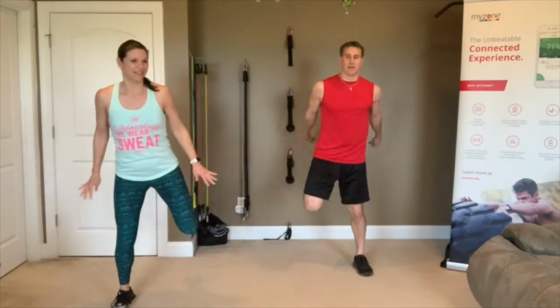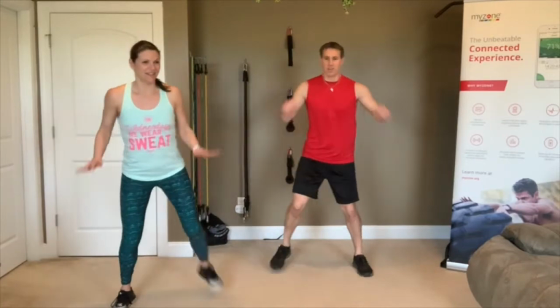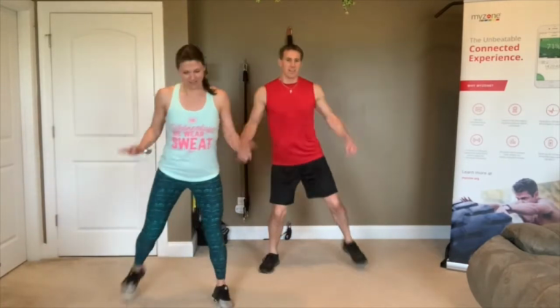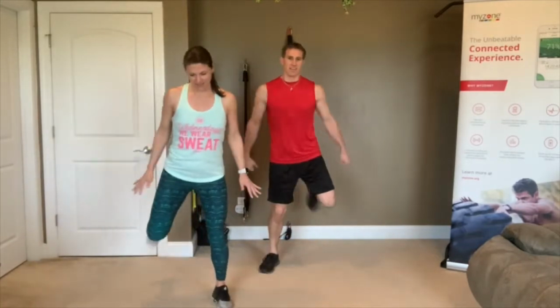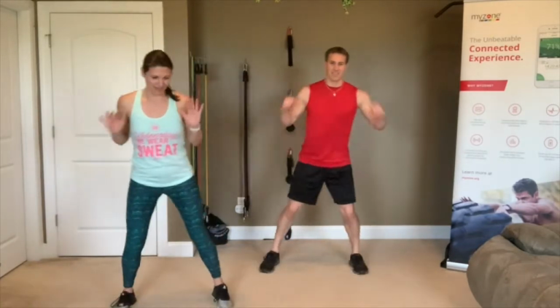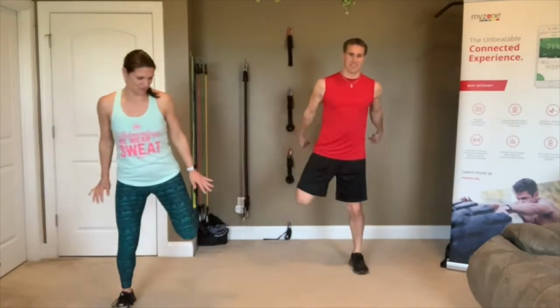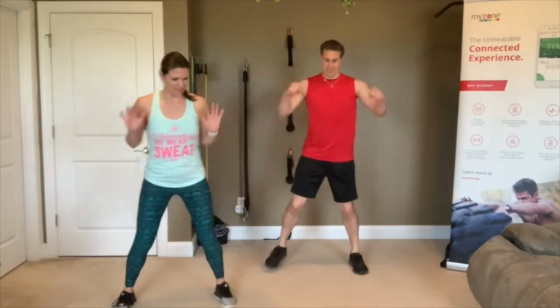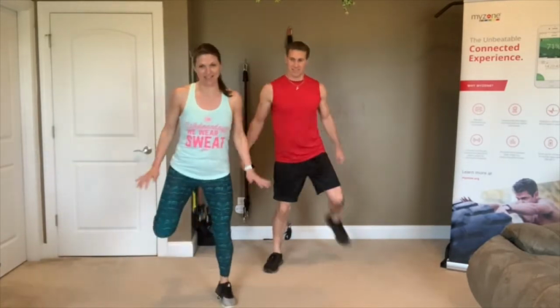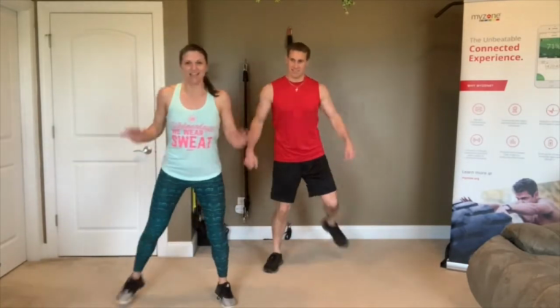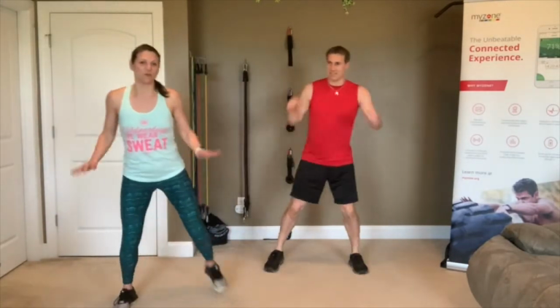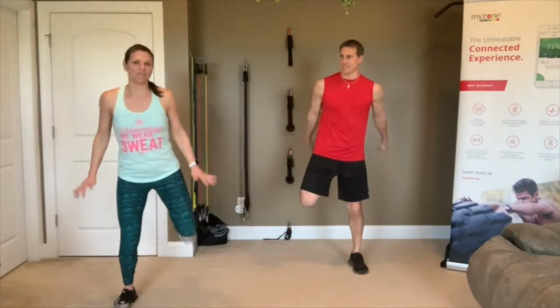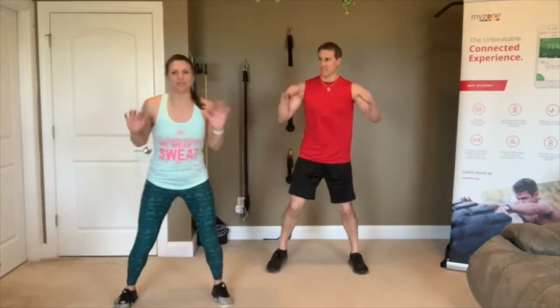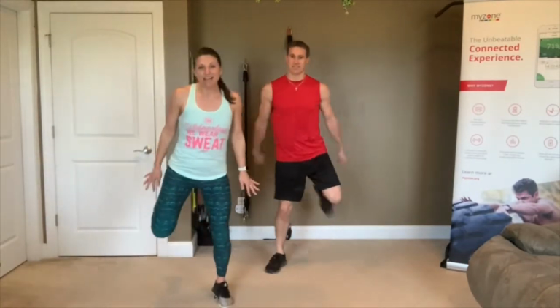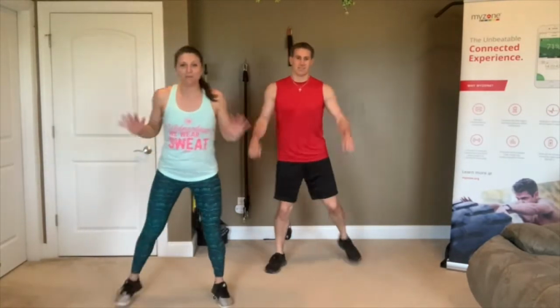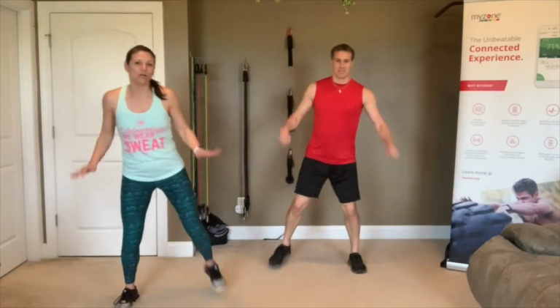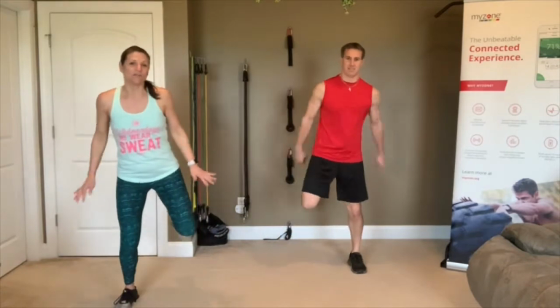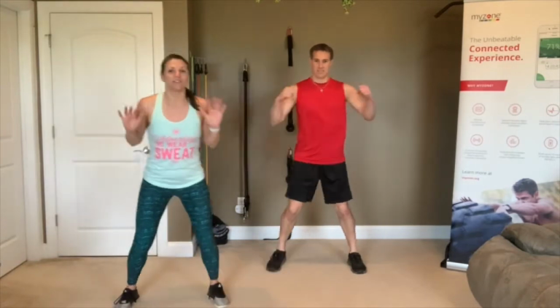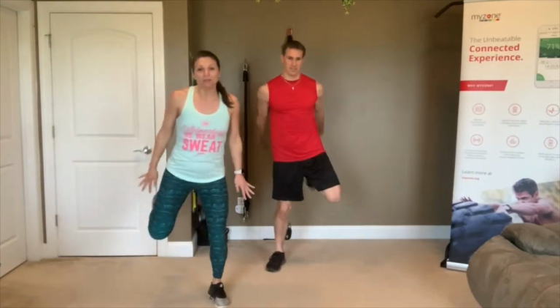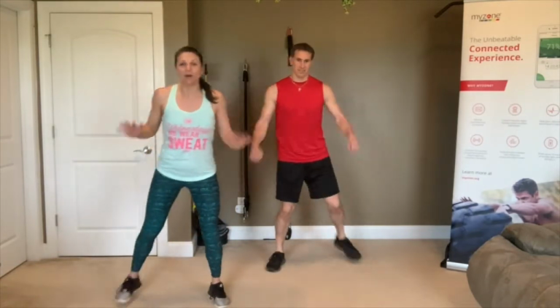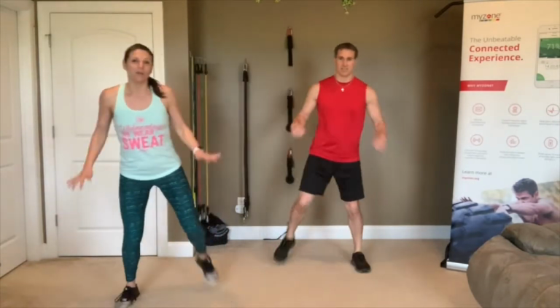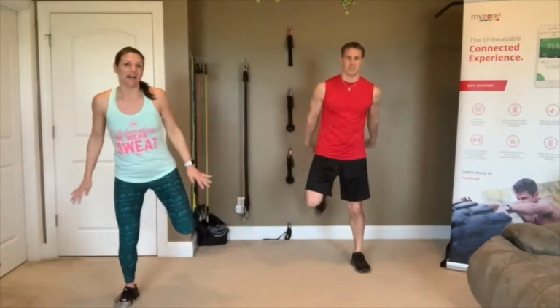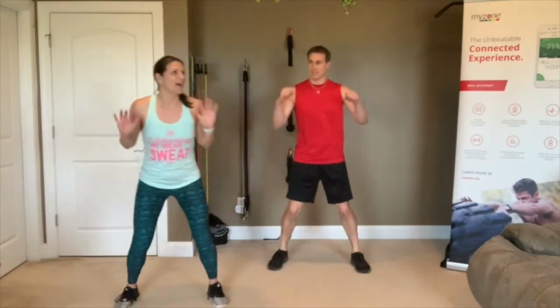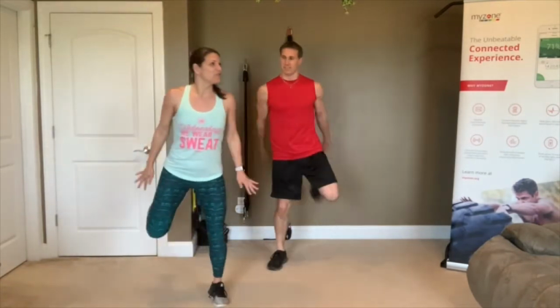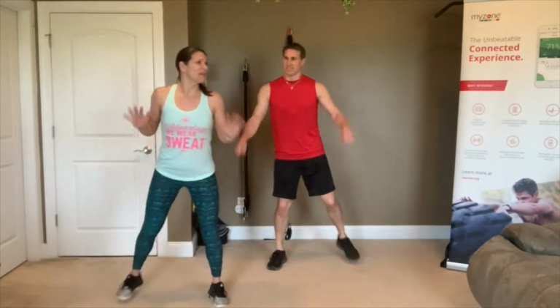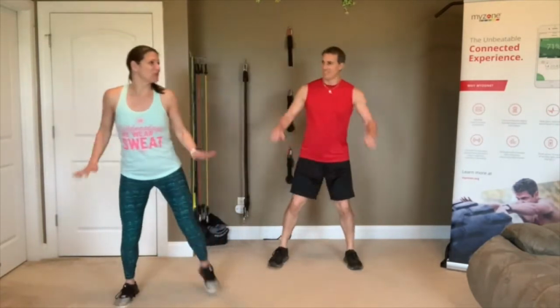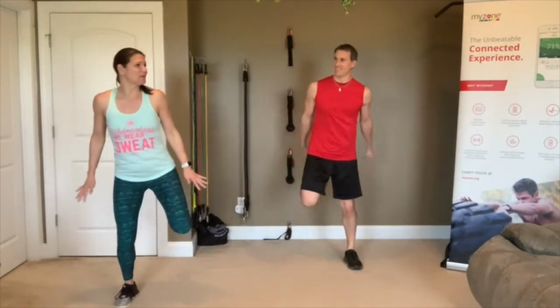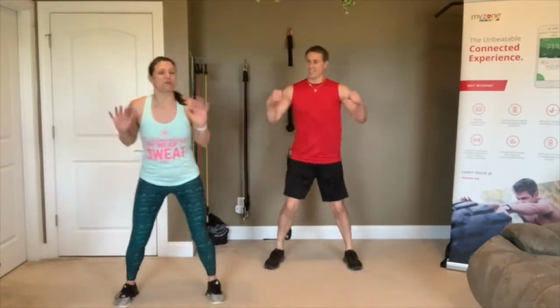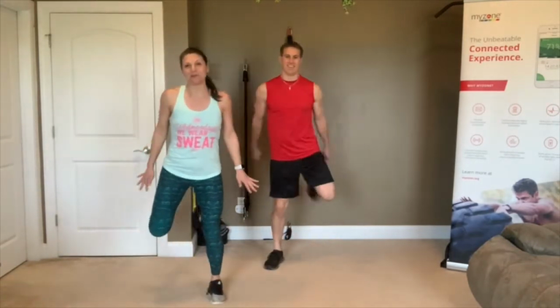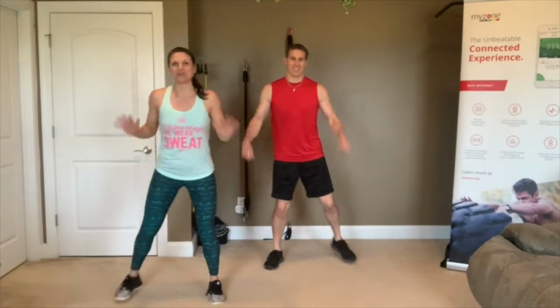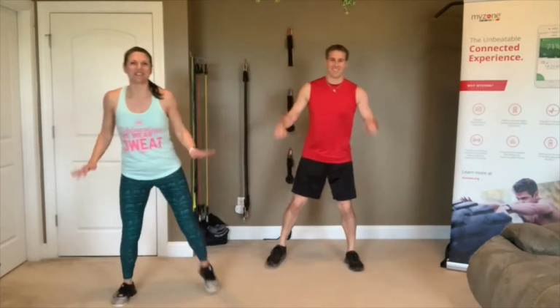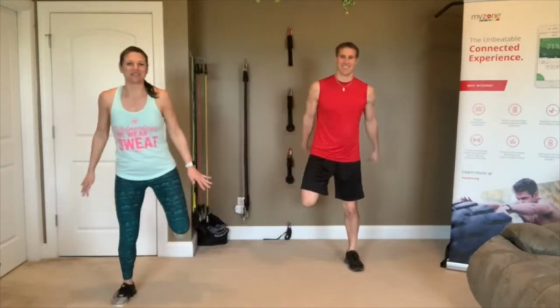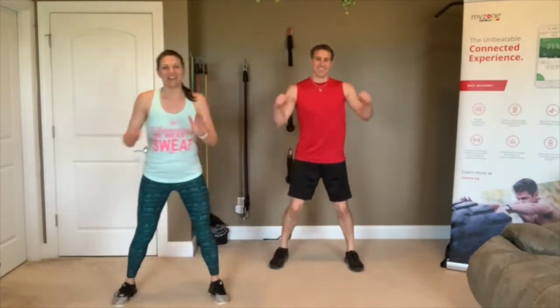Happy Wednesday! We've got Facebook Live people, Zoom people, after-the-fact replay people. We've got people everywhere, so this is awesome.